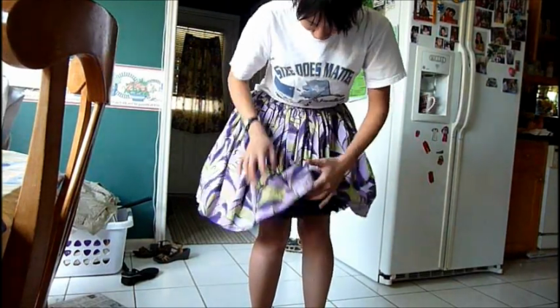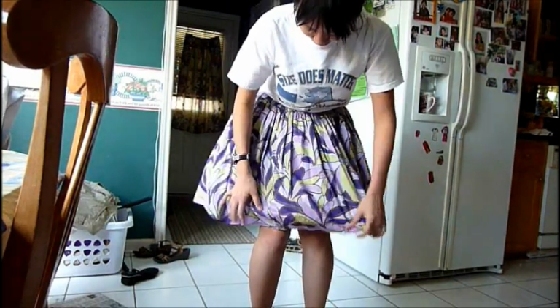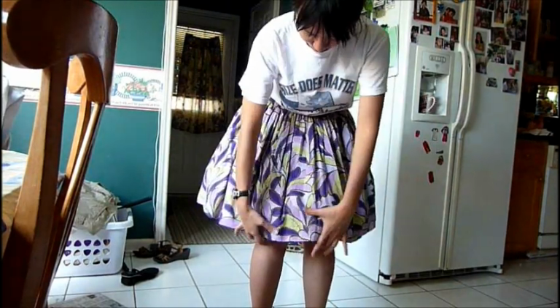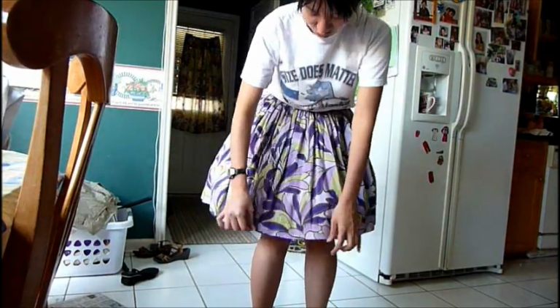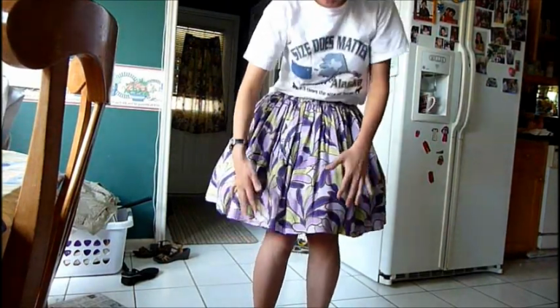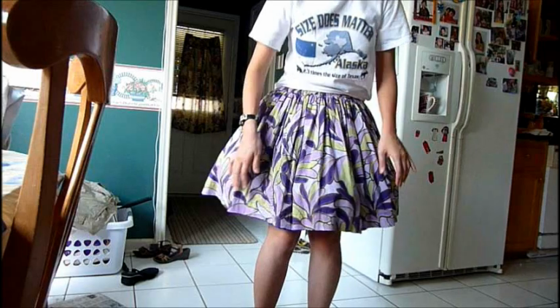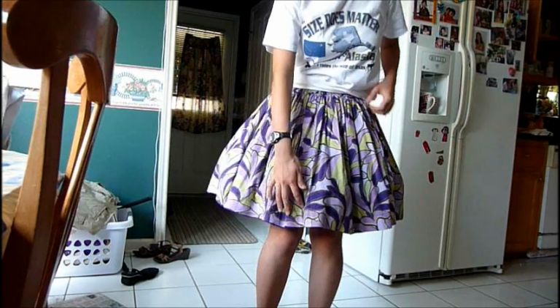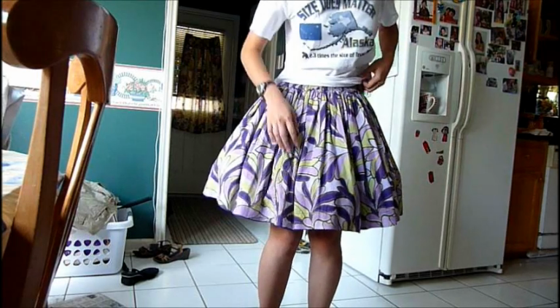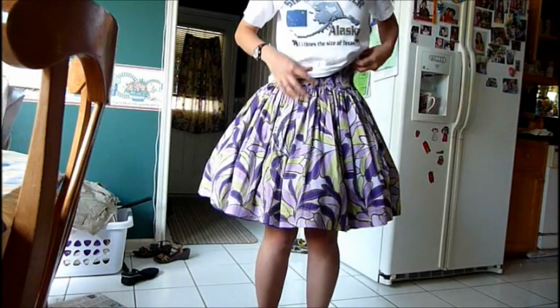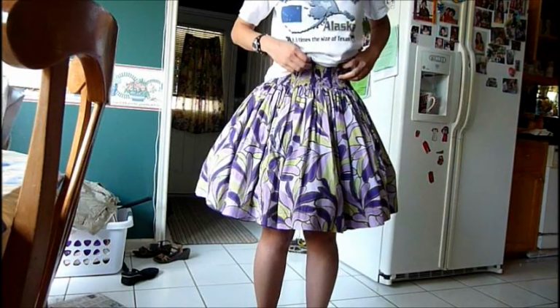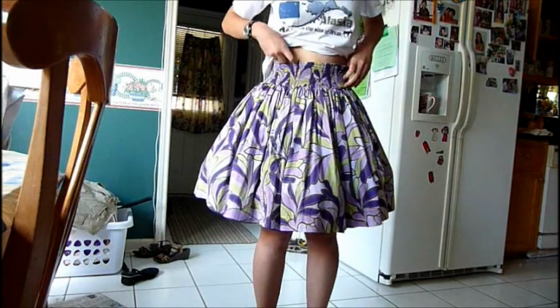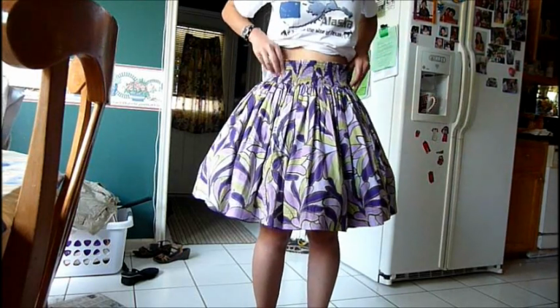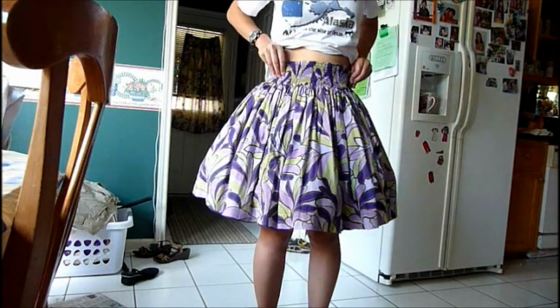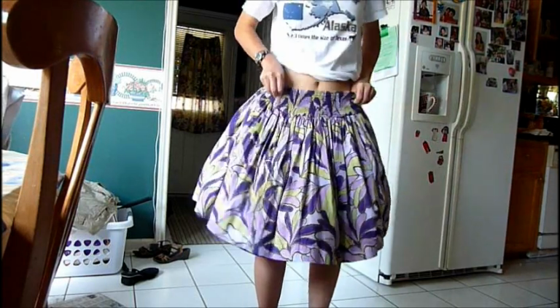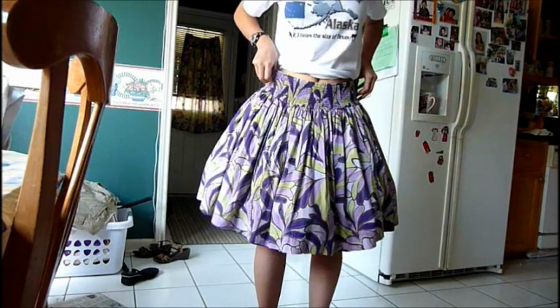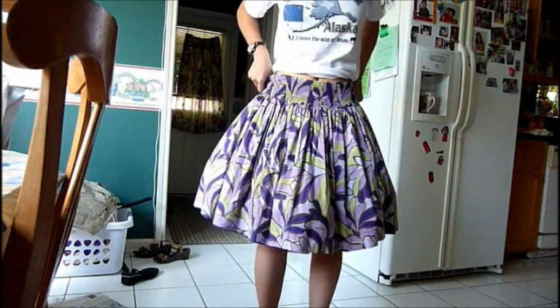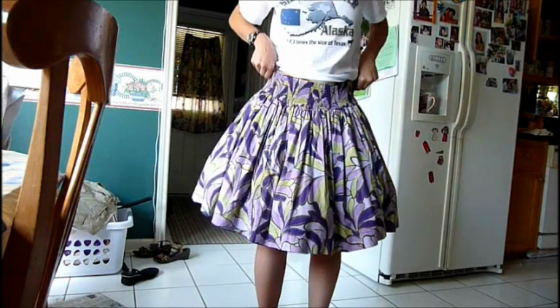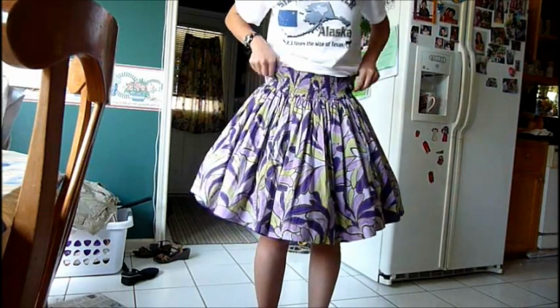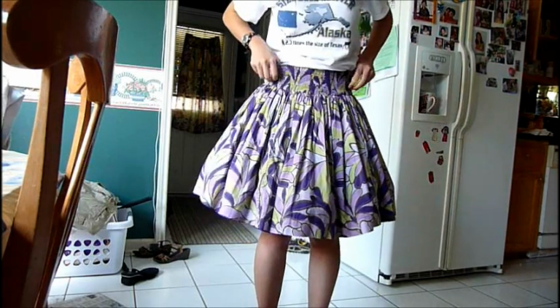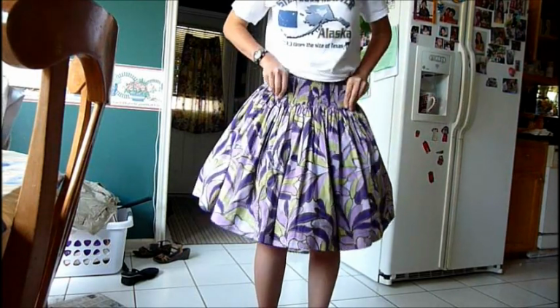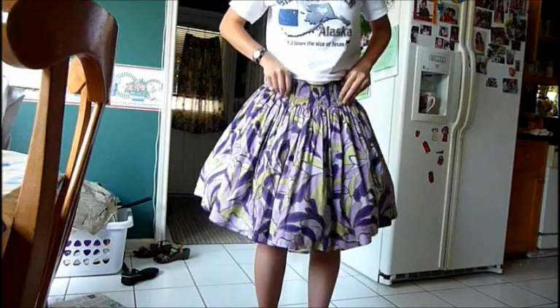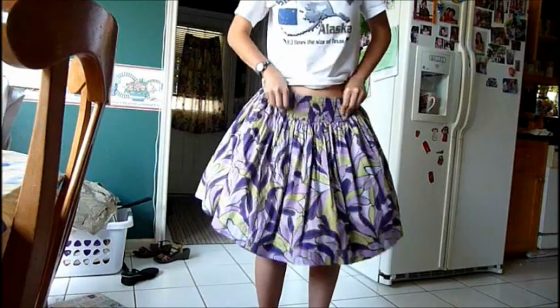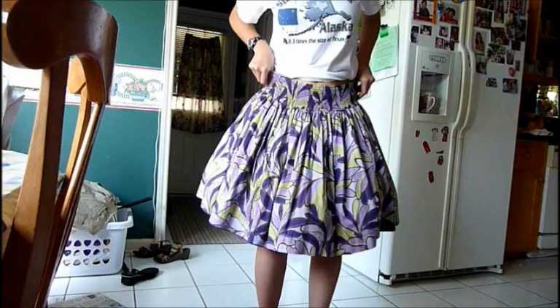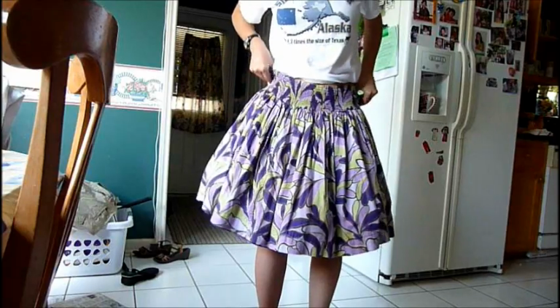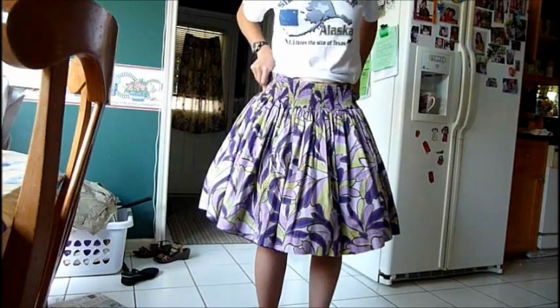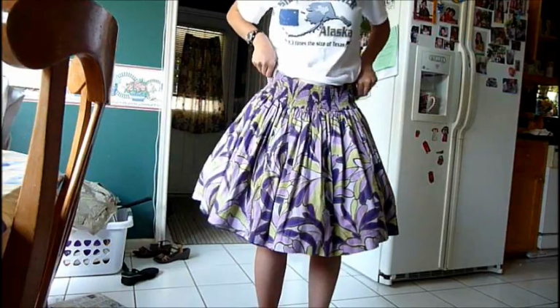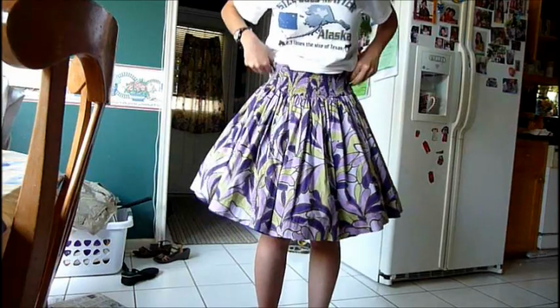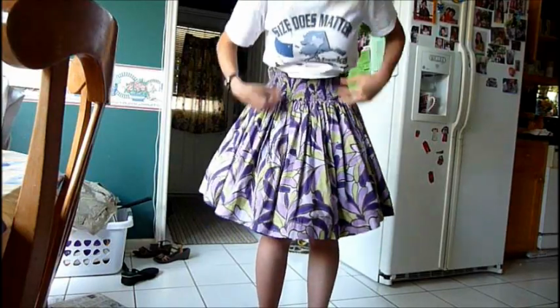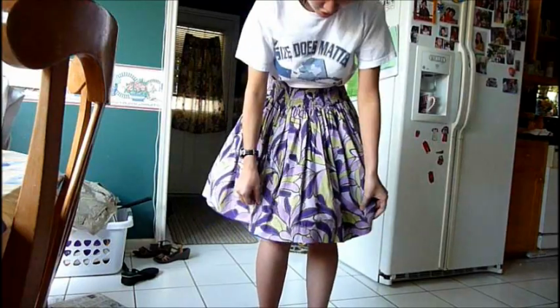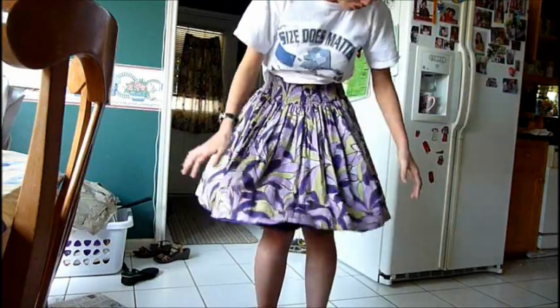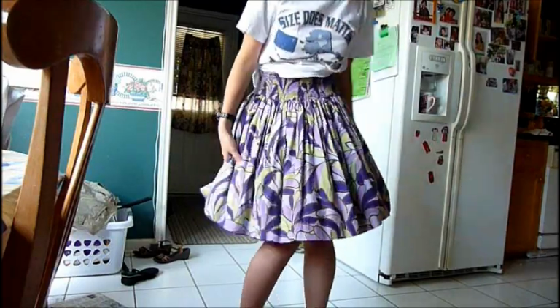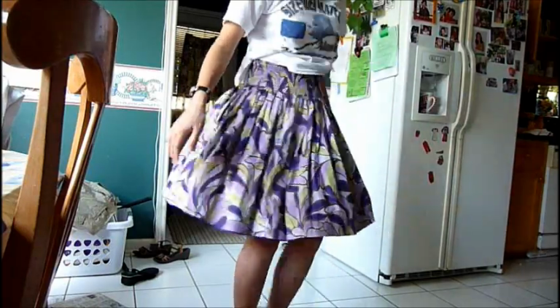And sometimes if your skirt is too long, you can pull the petticoat down a bit — like that — and it'll look a little better.